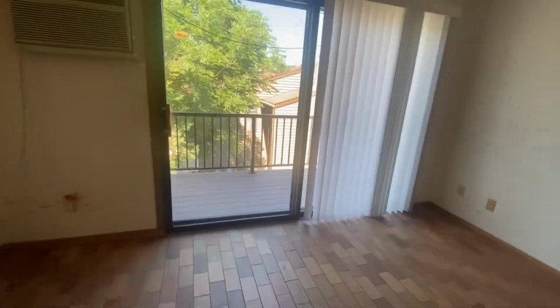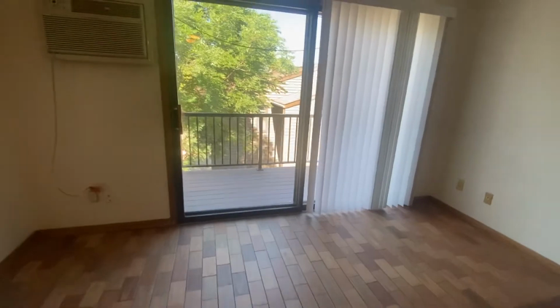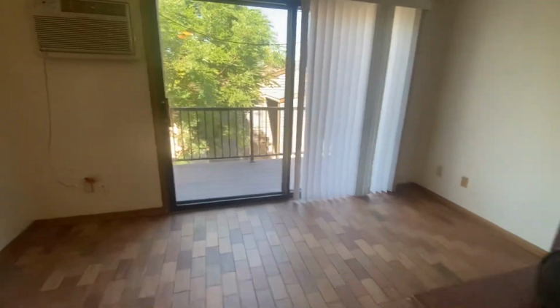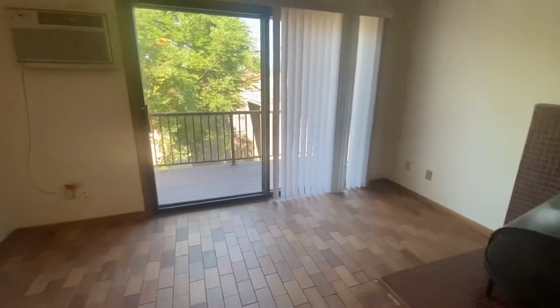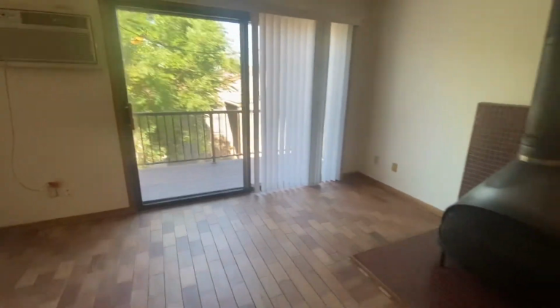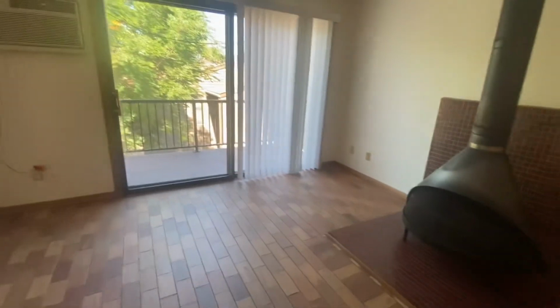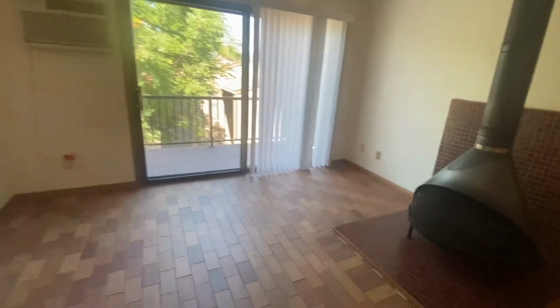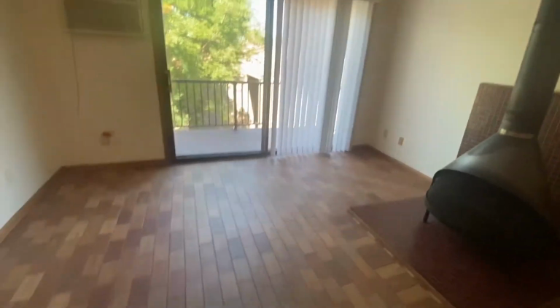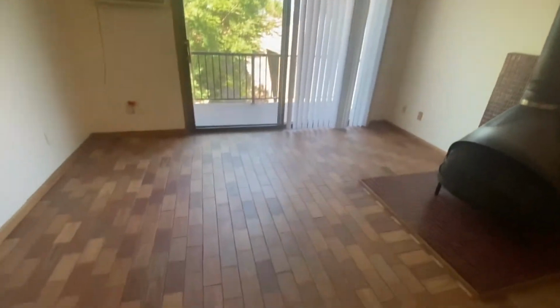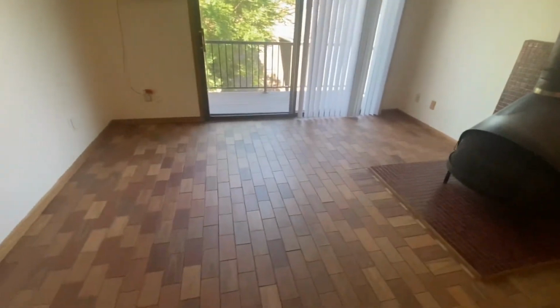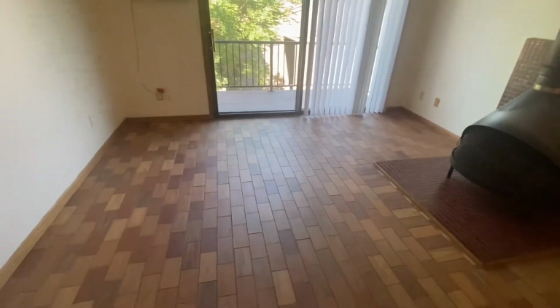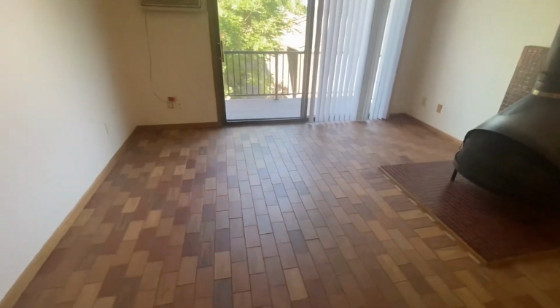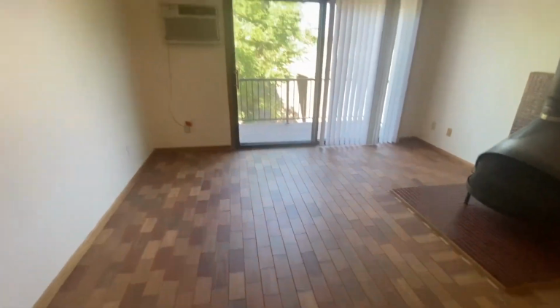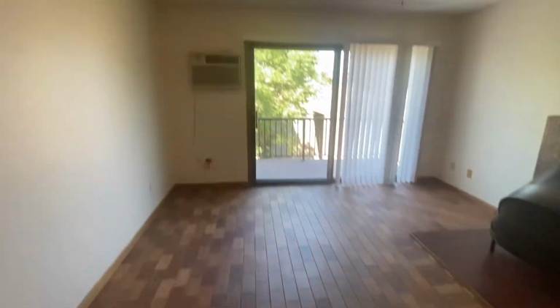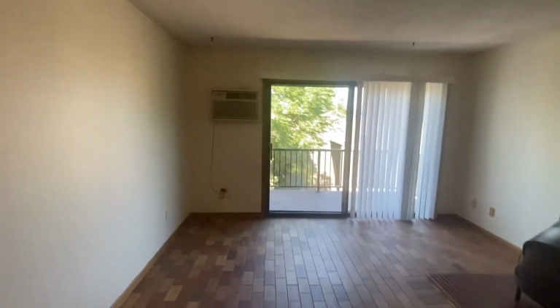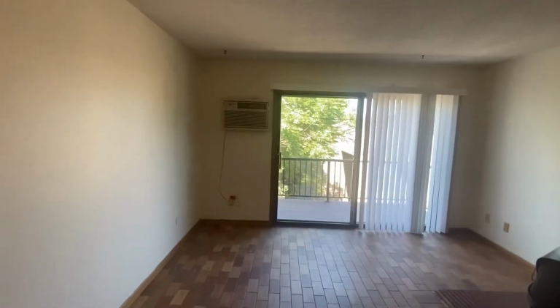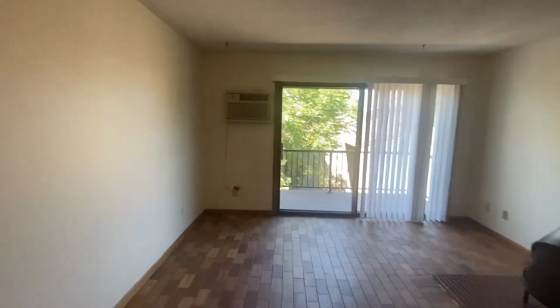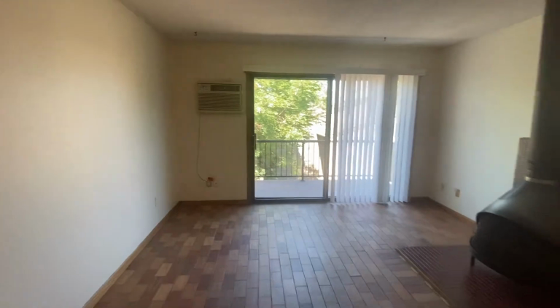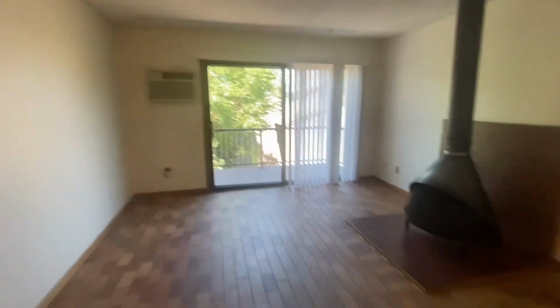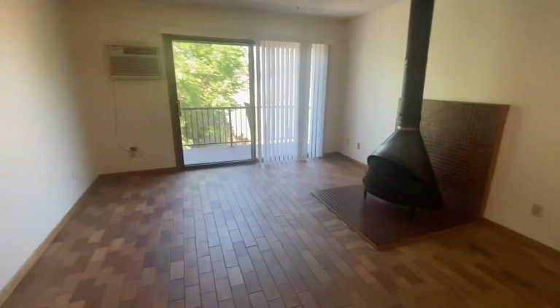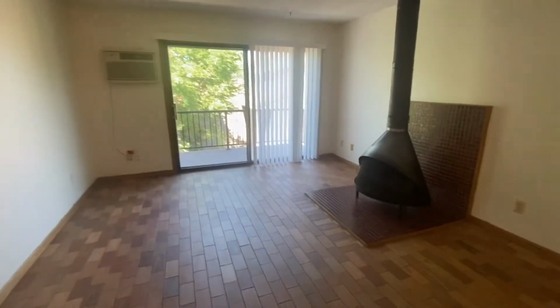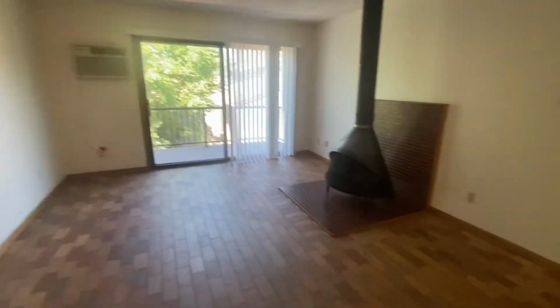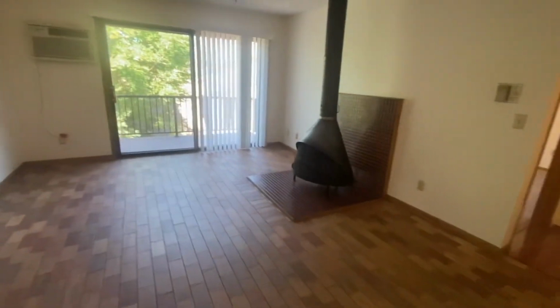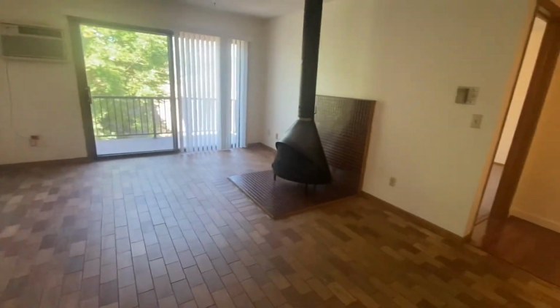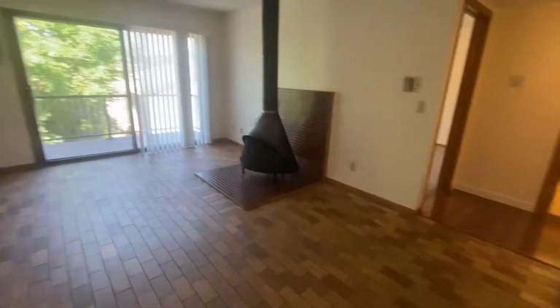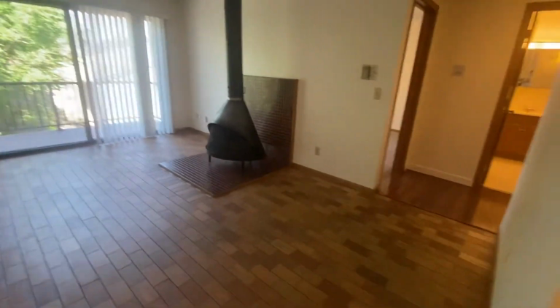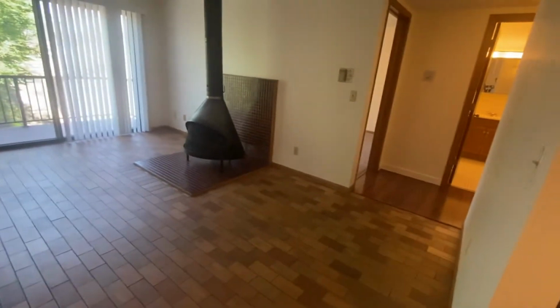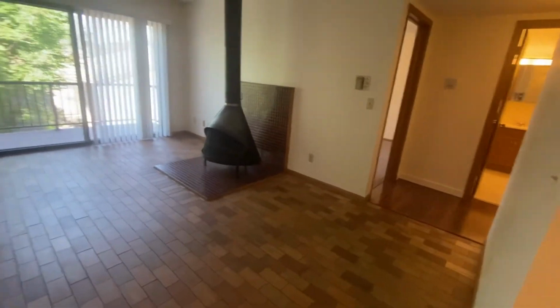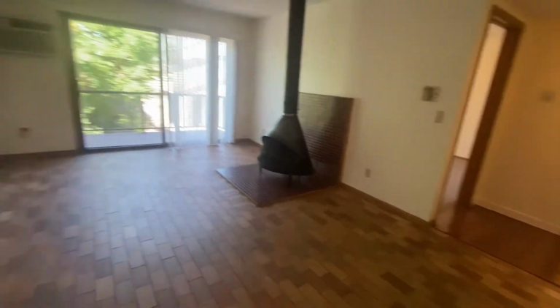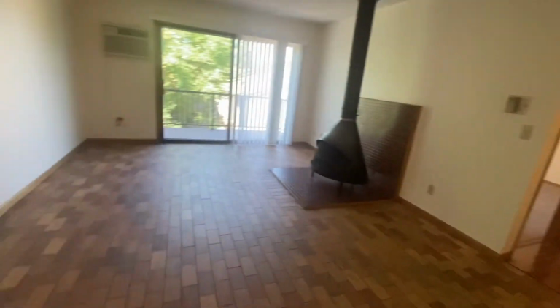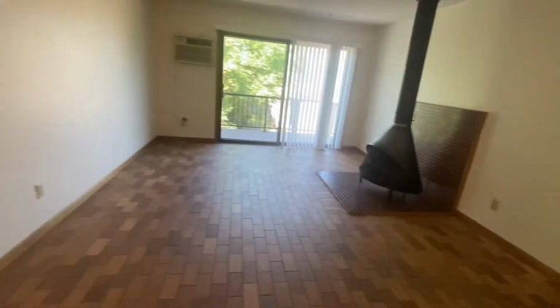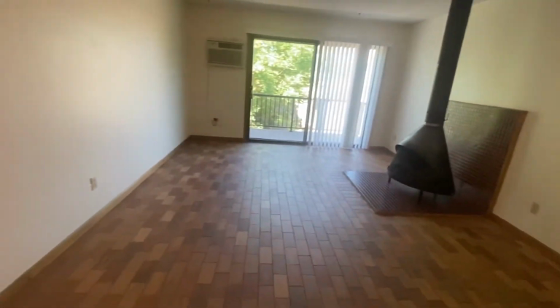This is actually going to be your living room area. It has a tiled floor with a nice big built-in air conditioner. Hard to tell from this video but this room is huge — plenty of room in here.